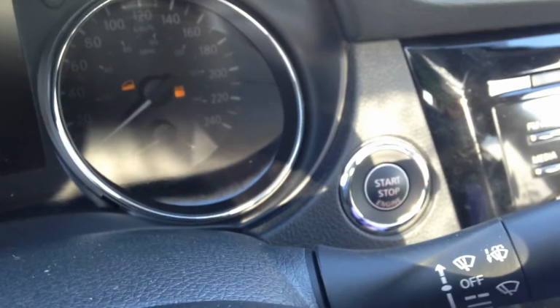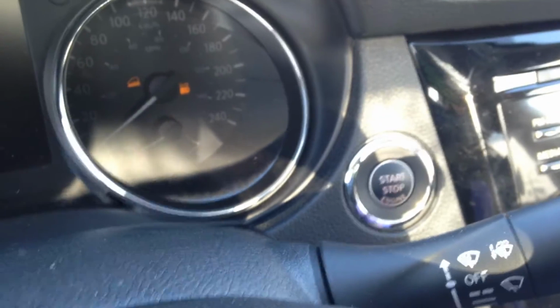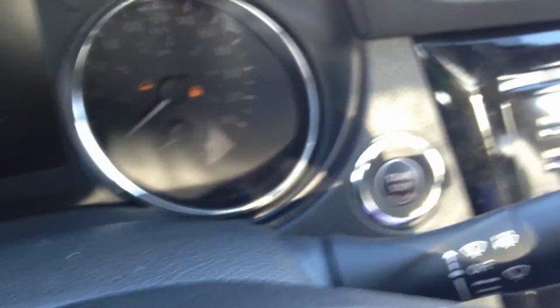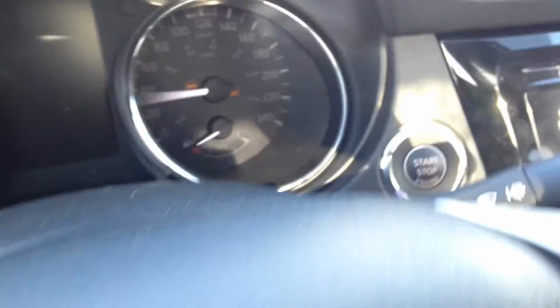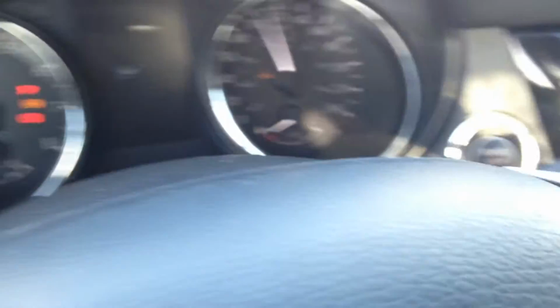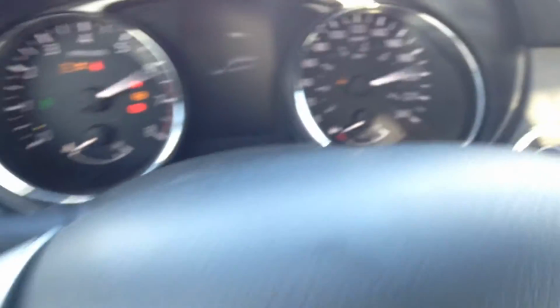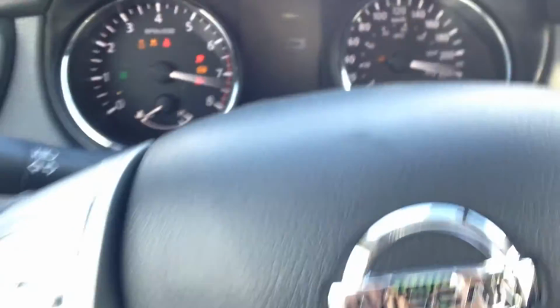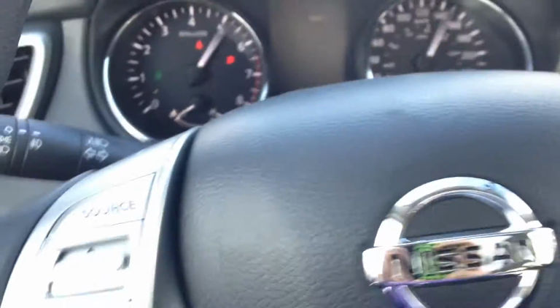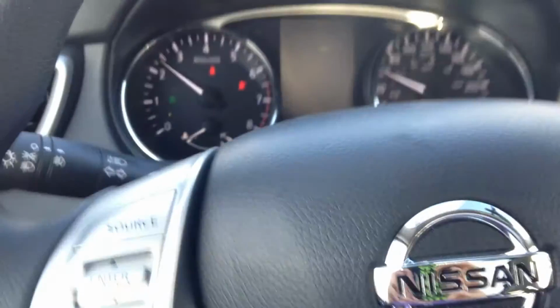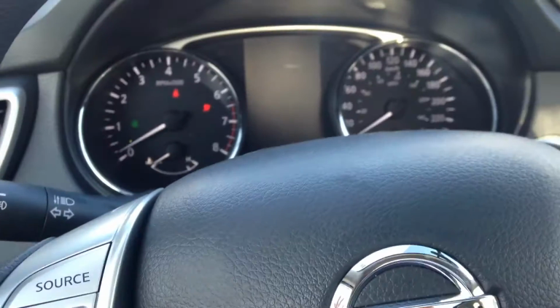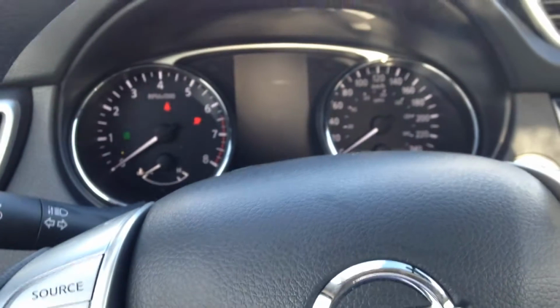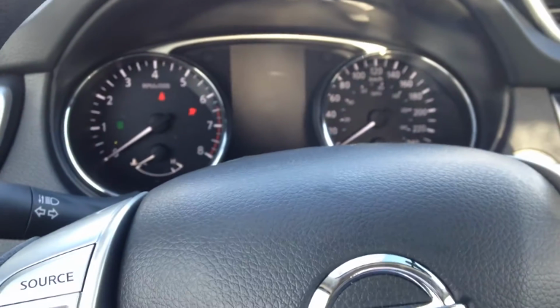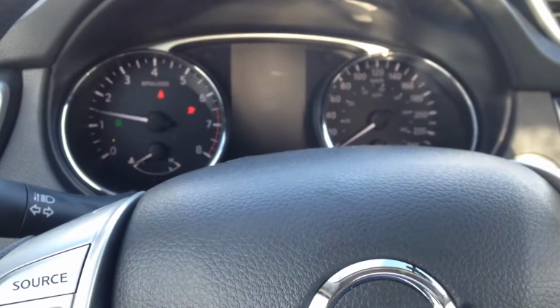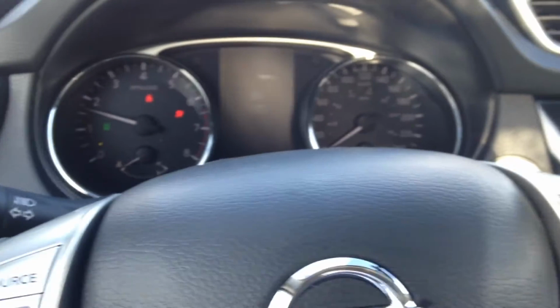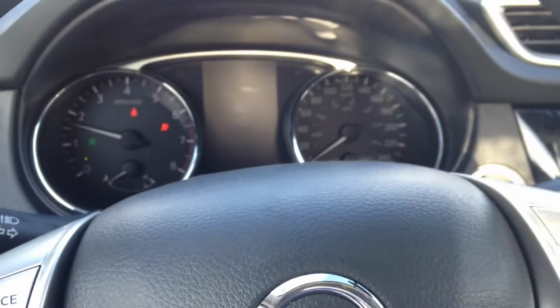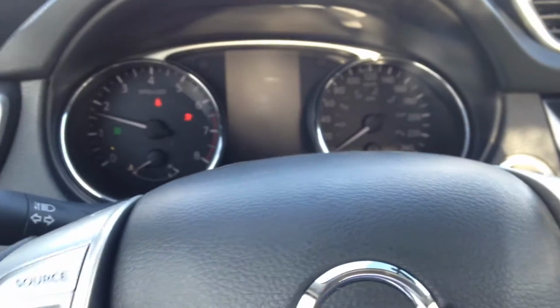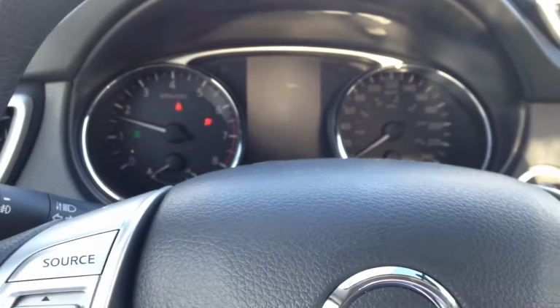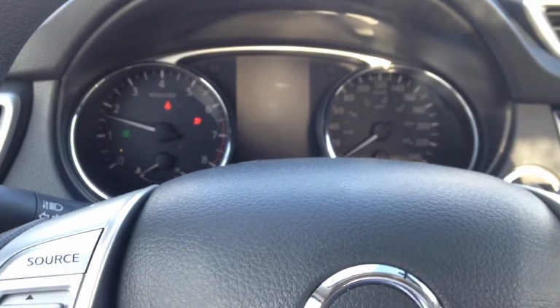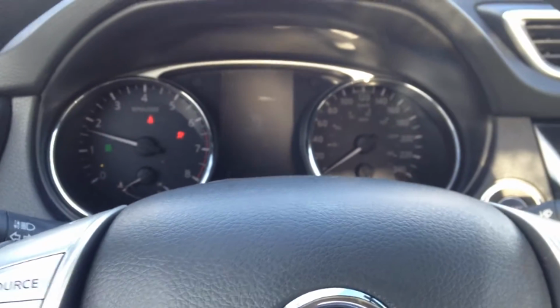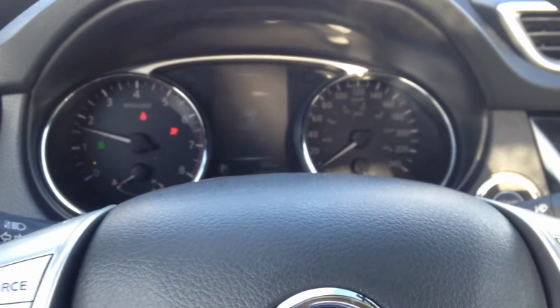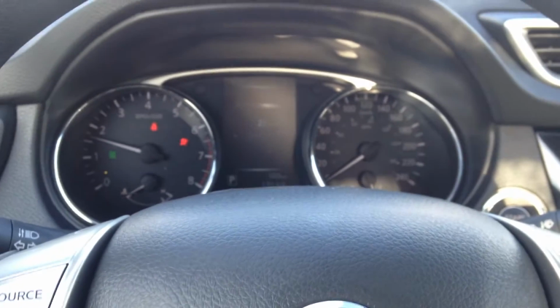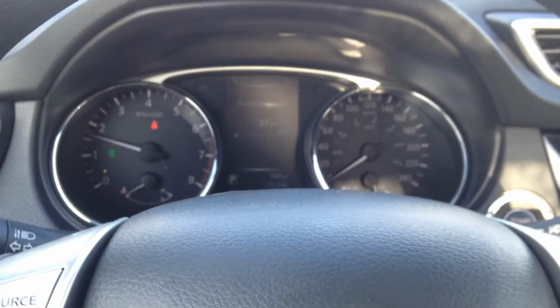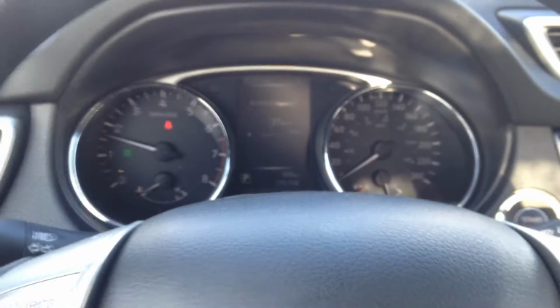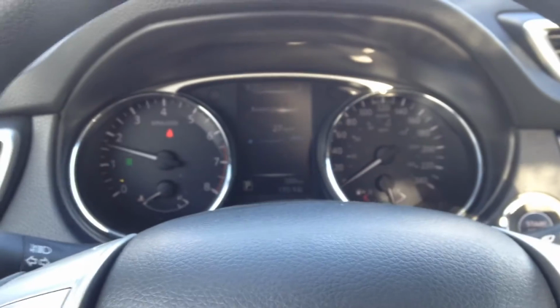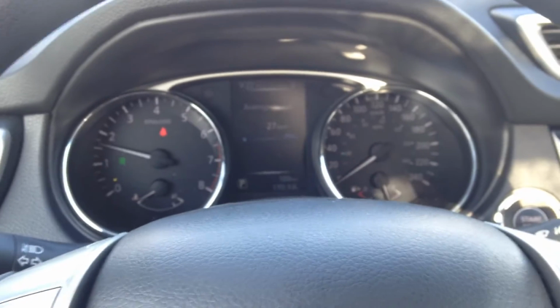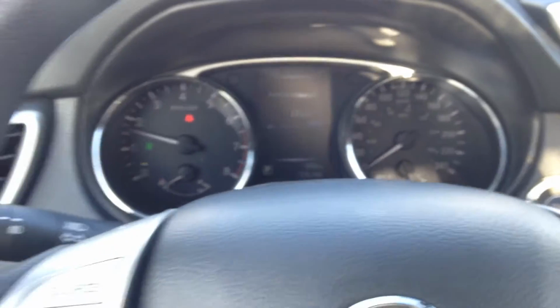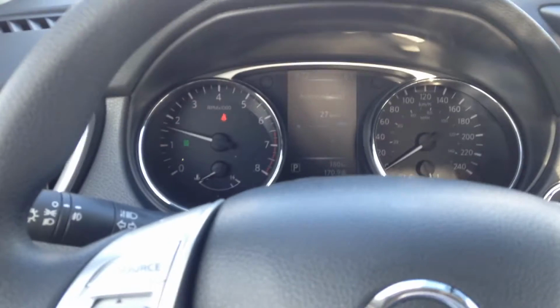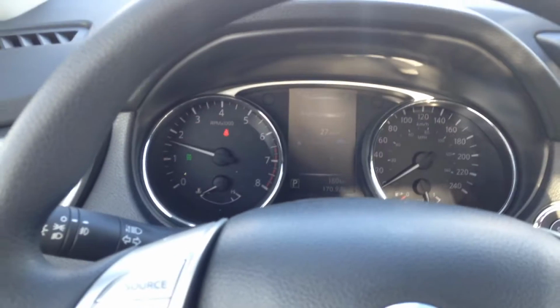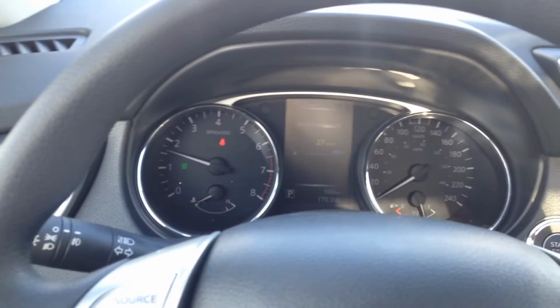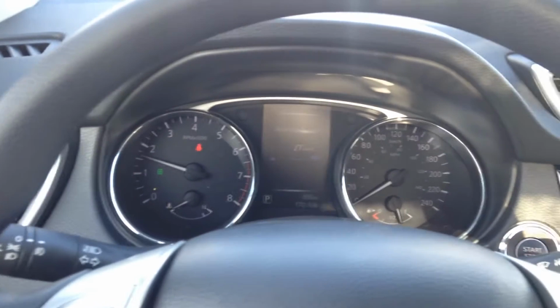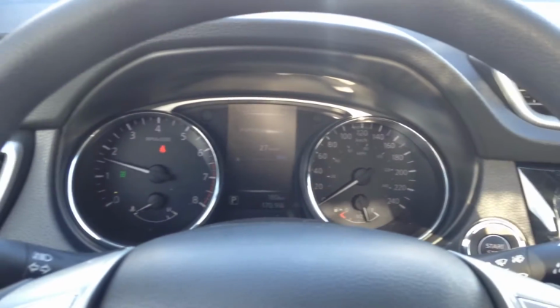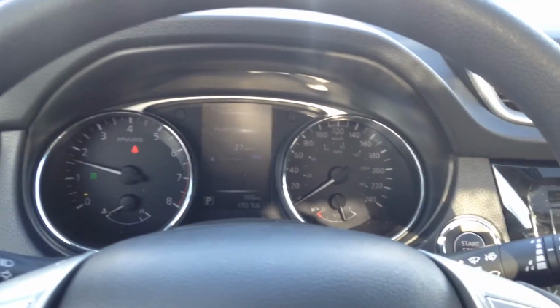You've got your push button start — like I said, the key fob's in my pocket, so you don't have to worry about it anymore, just keep it in your purse or your pocket. Very nice dash.